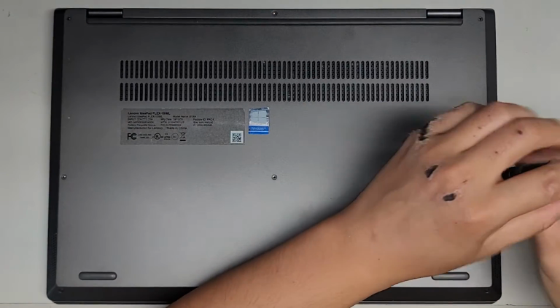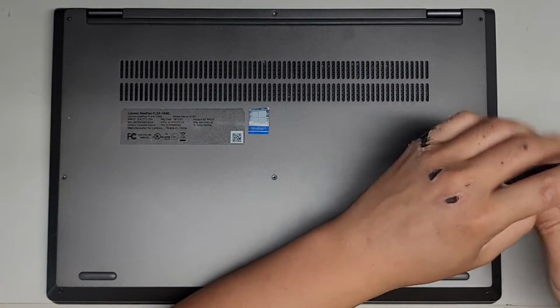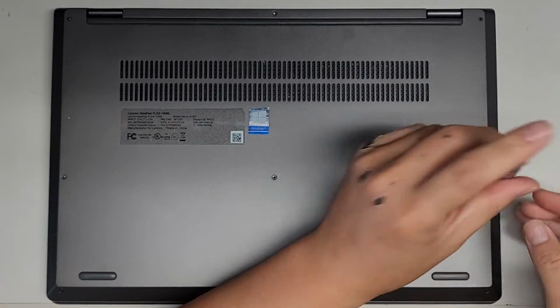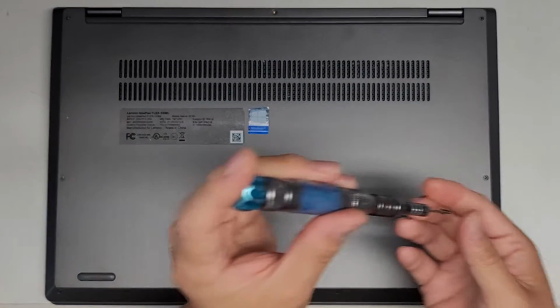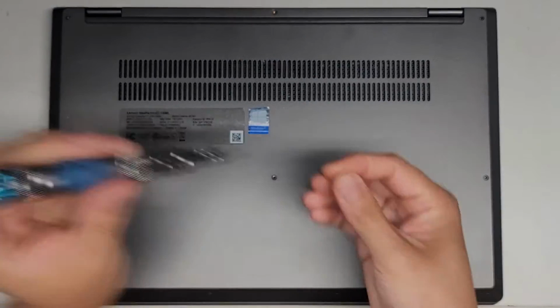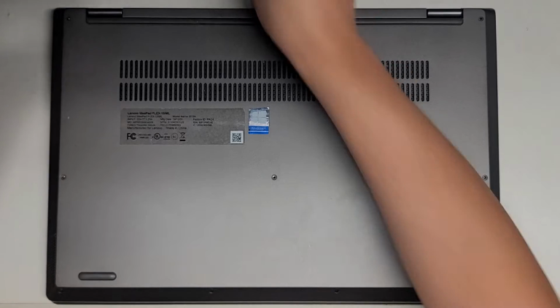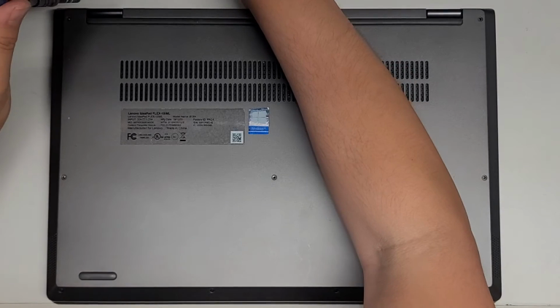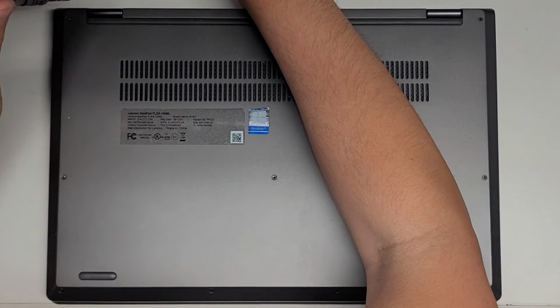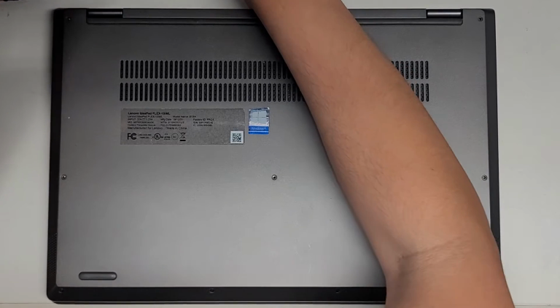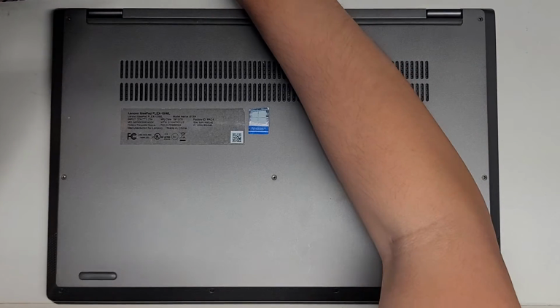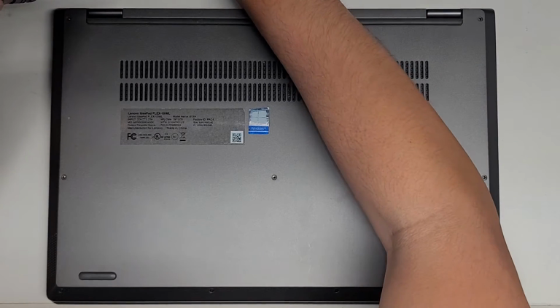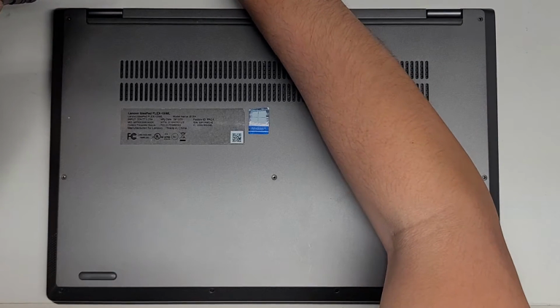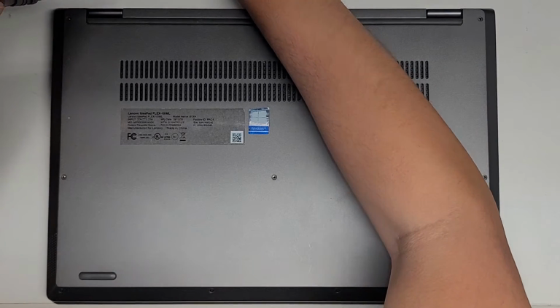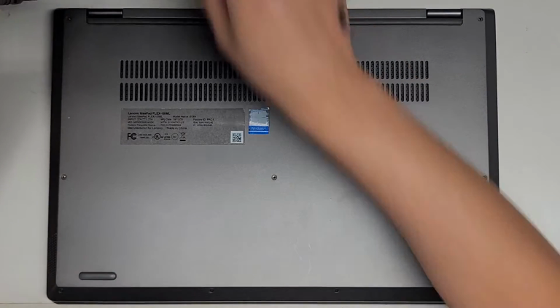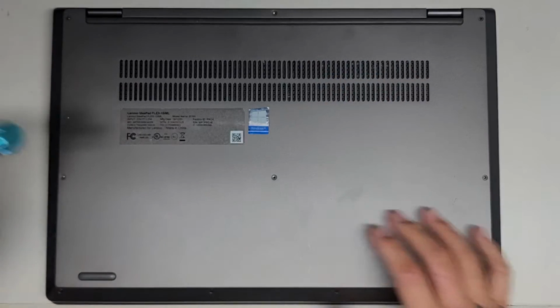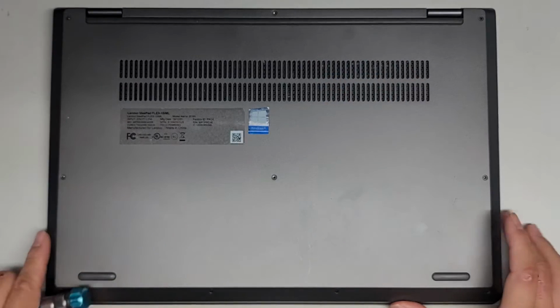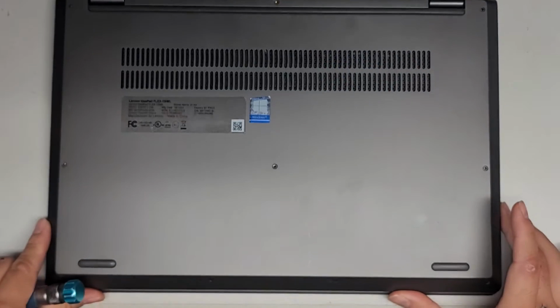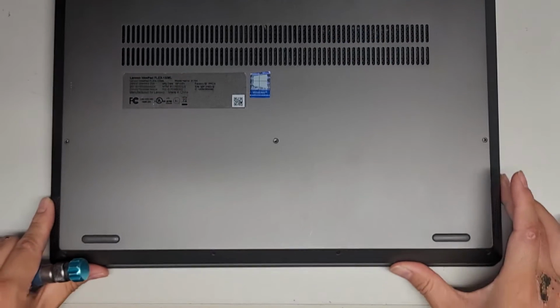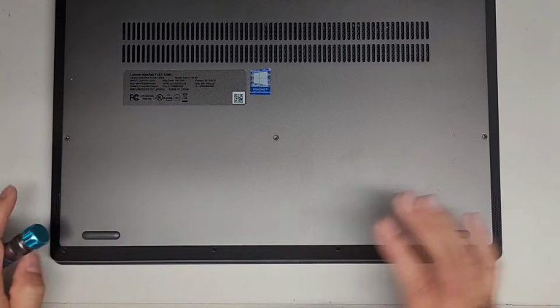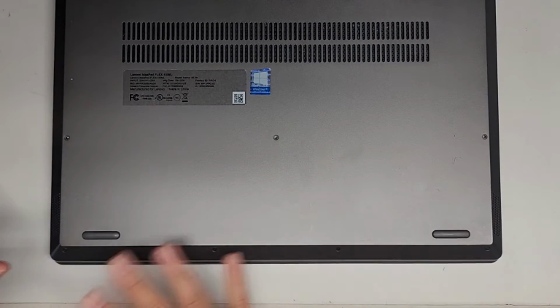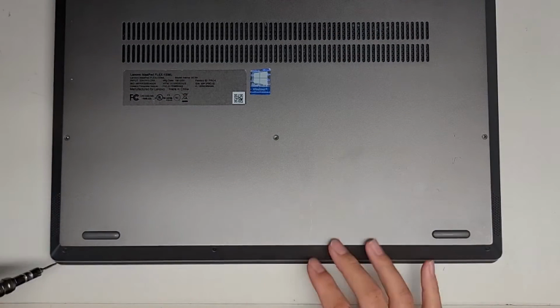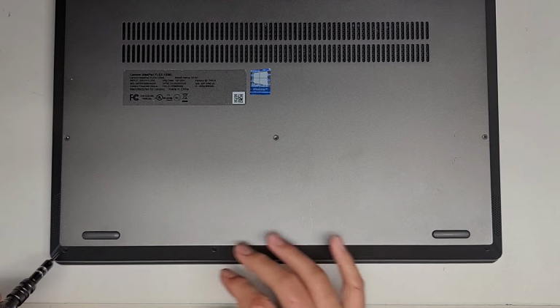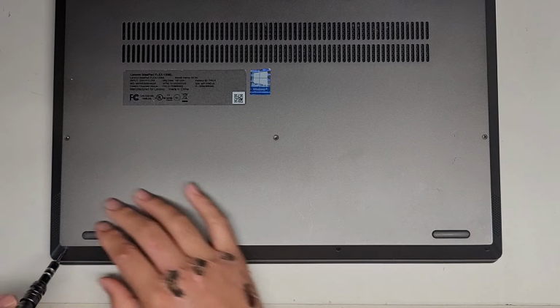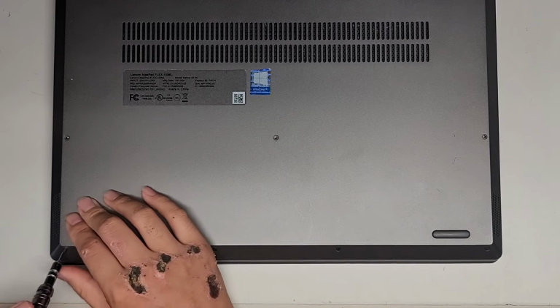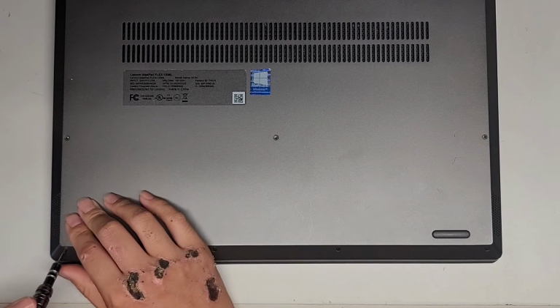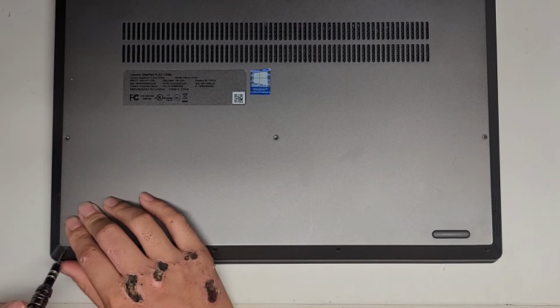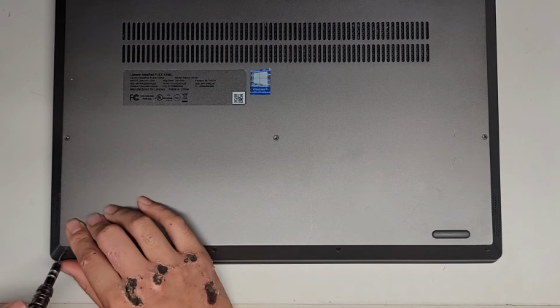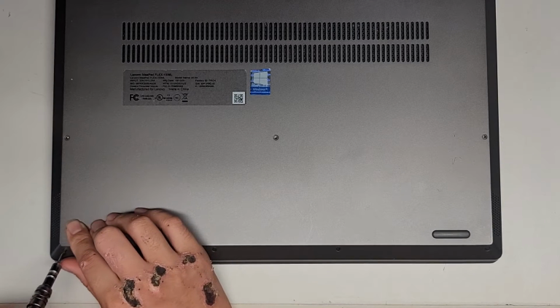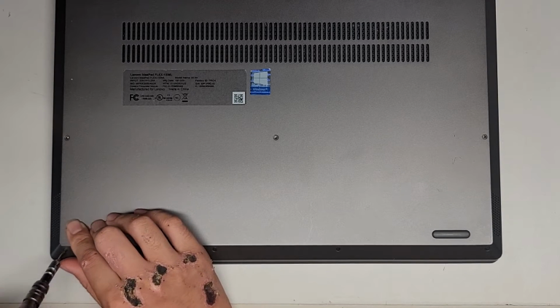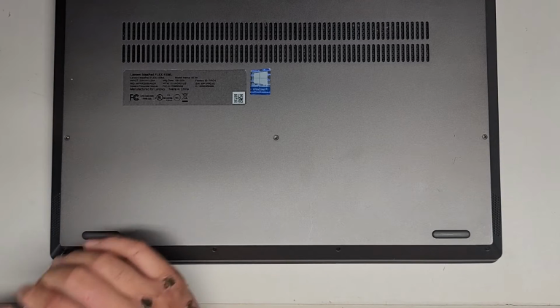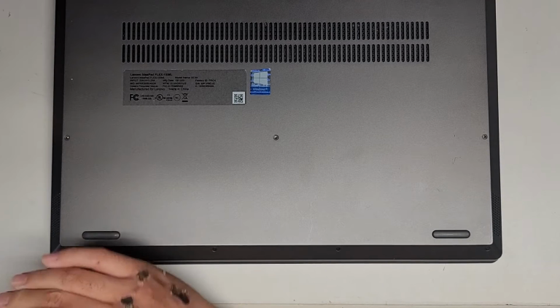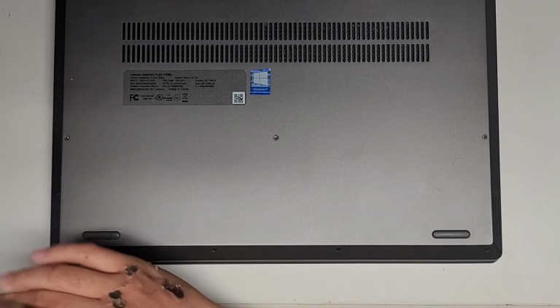These are customer computers, so I don't own them. So if you have questions that I need to show other things on the computer, keep that in mind — I'm not going to have the computer to be able to show that.